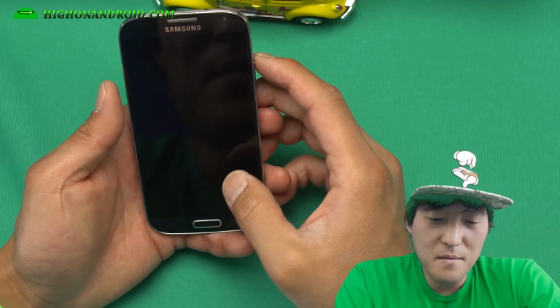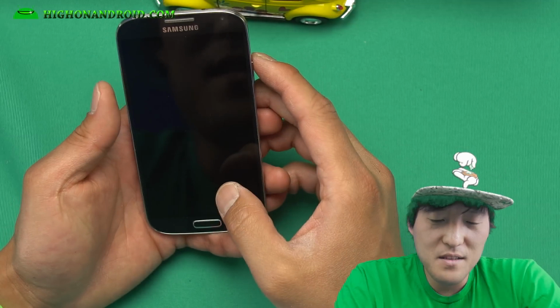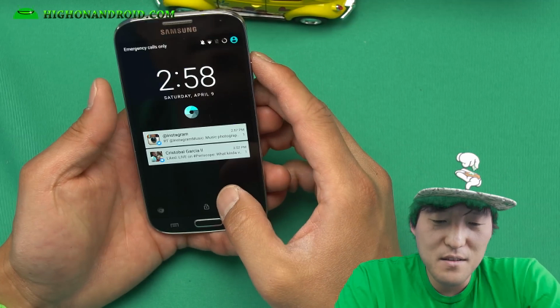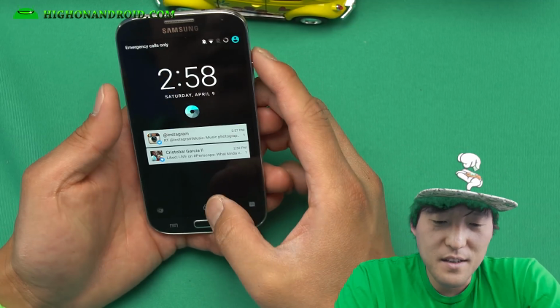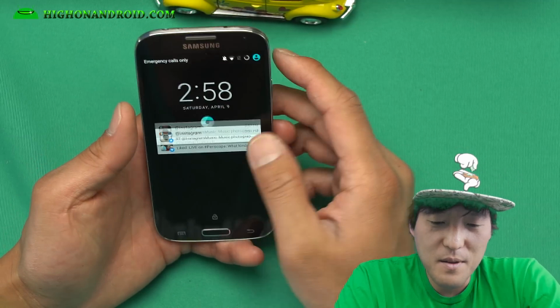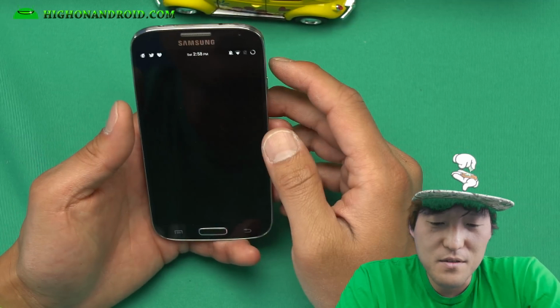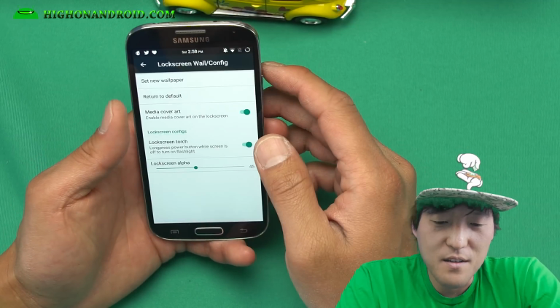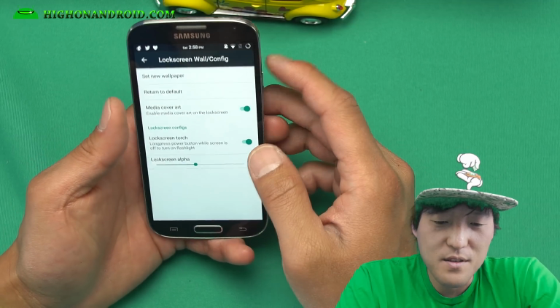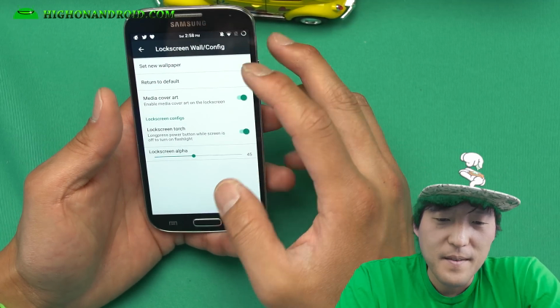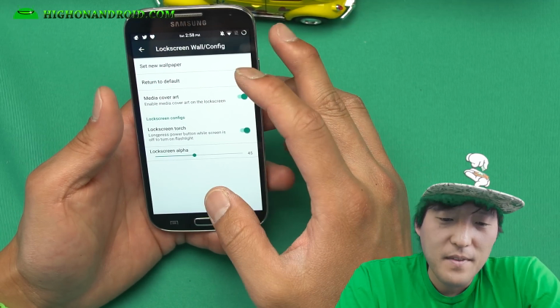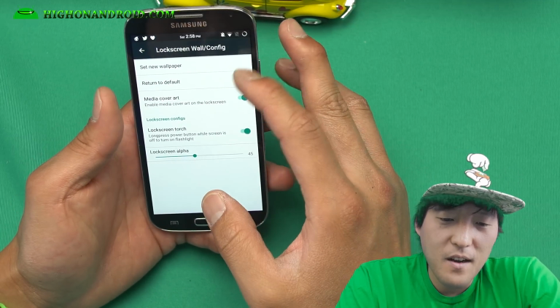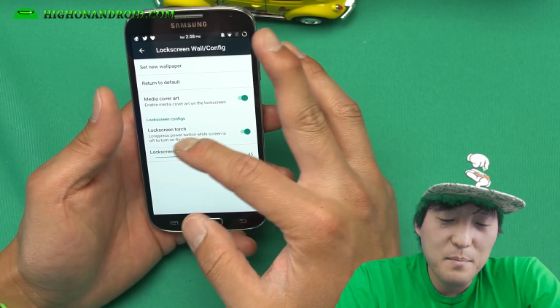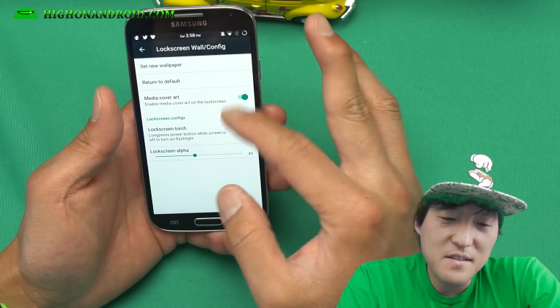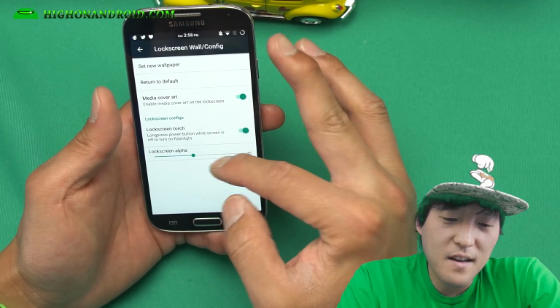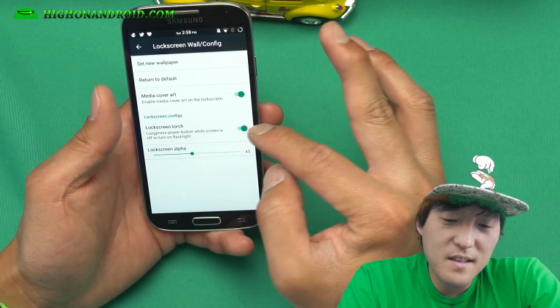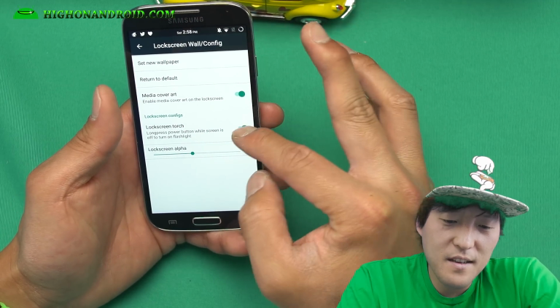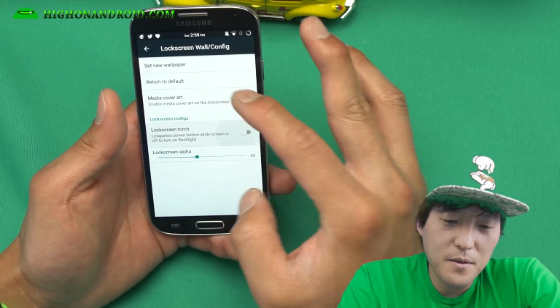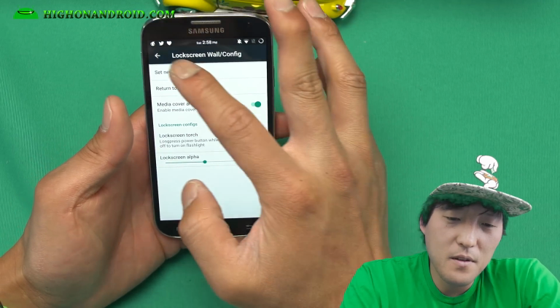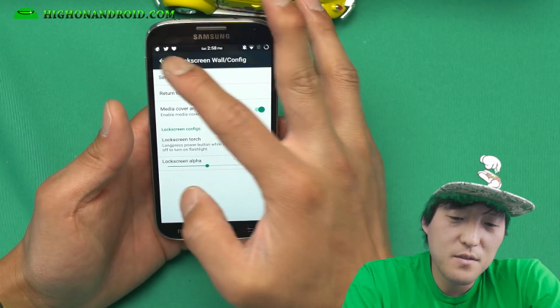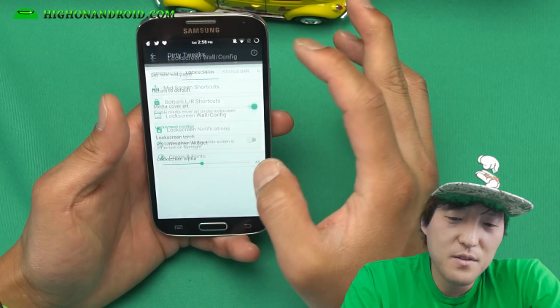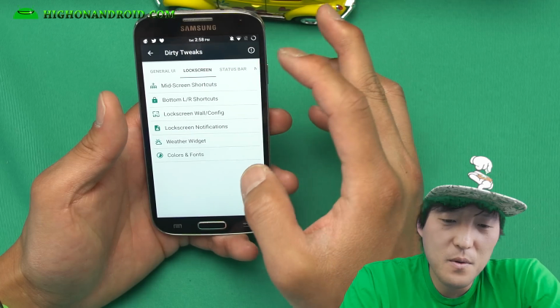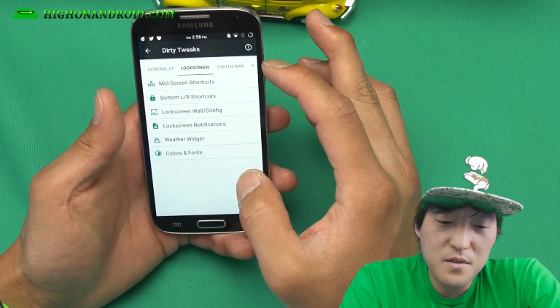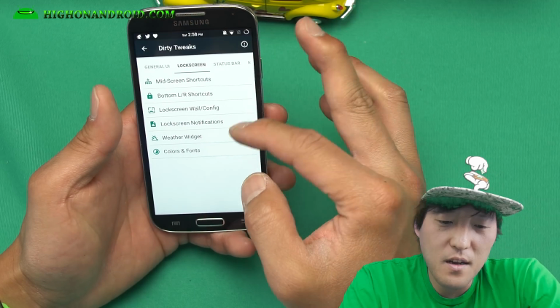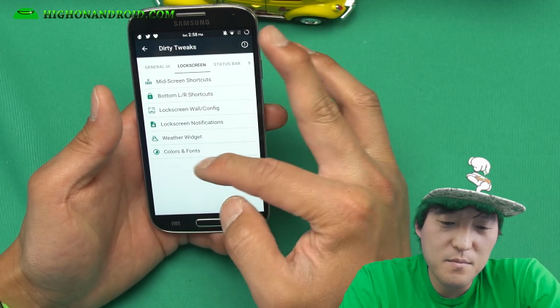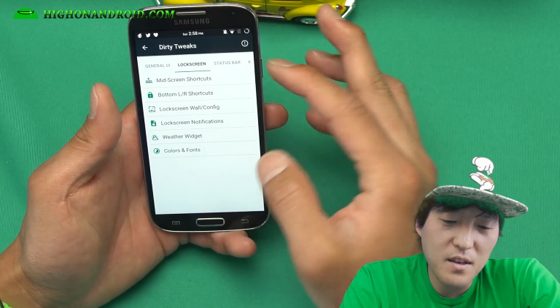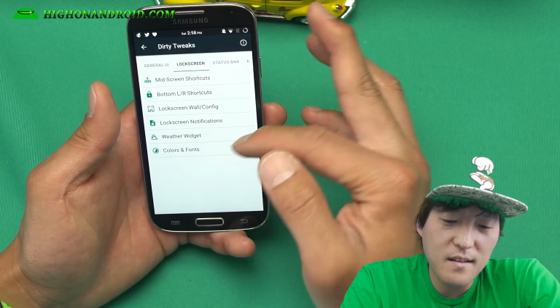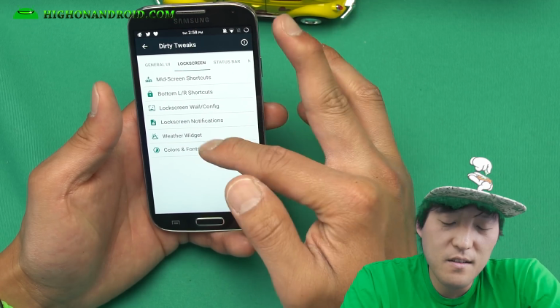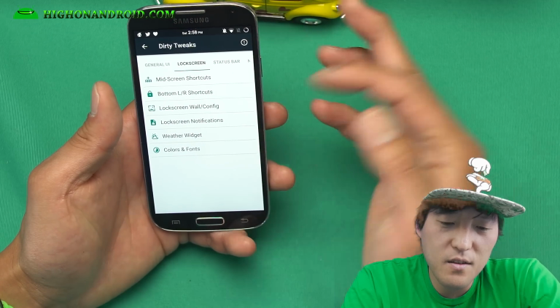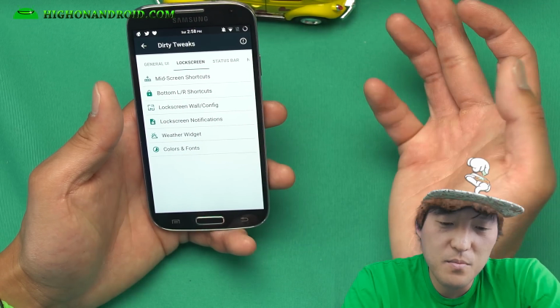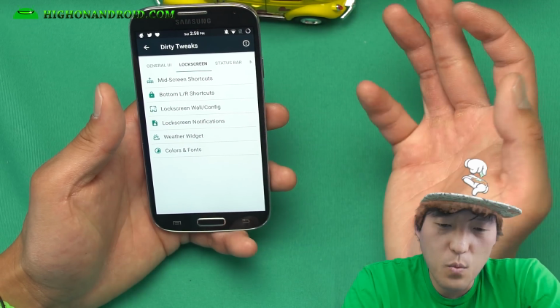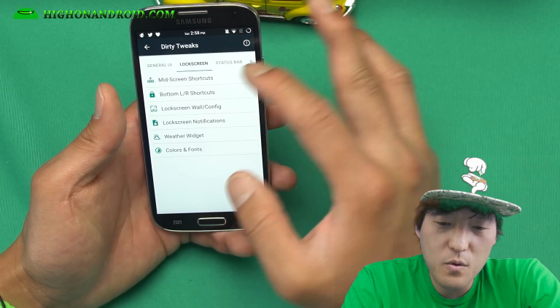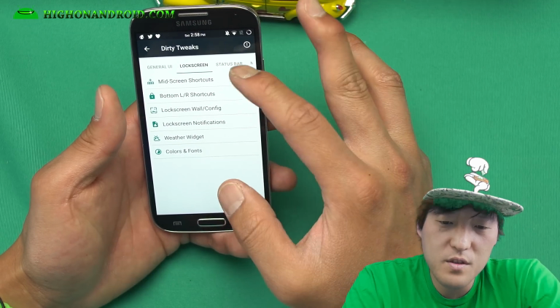It's a little tricky — maybe just don't use it. But it's there, and that's kind of cool. Lock screen torch. So you get the idea. You can also put weather widgets.